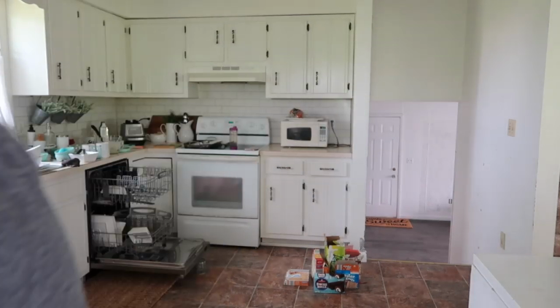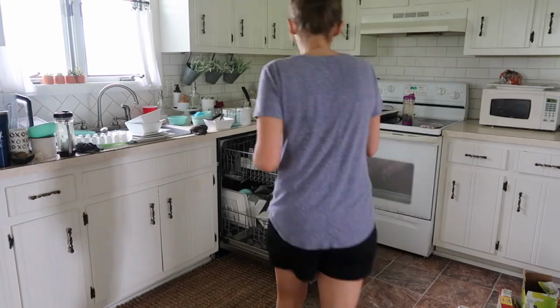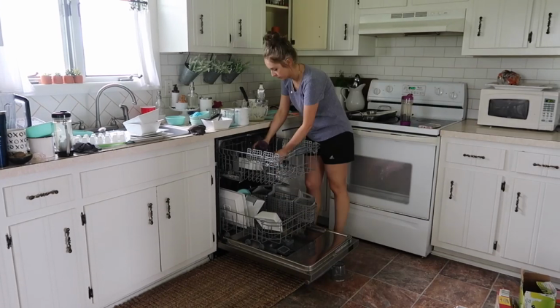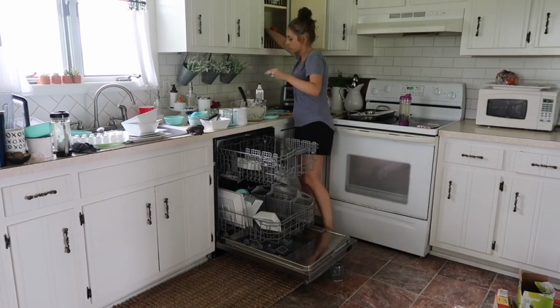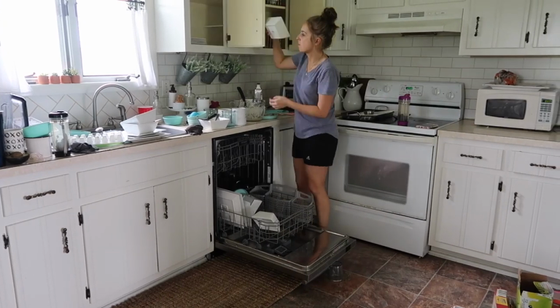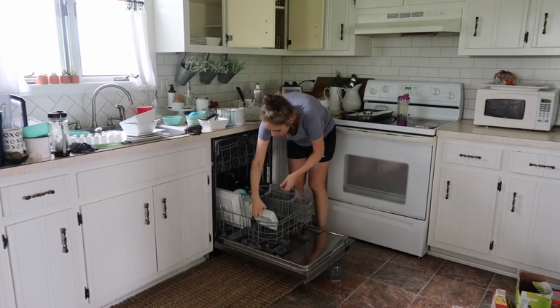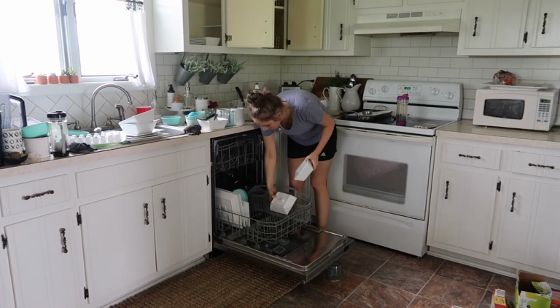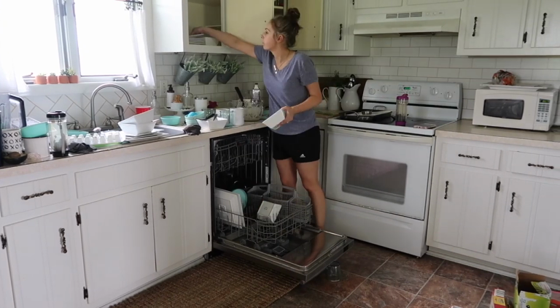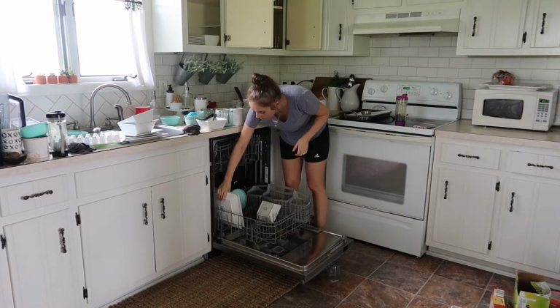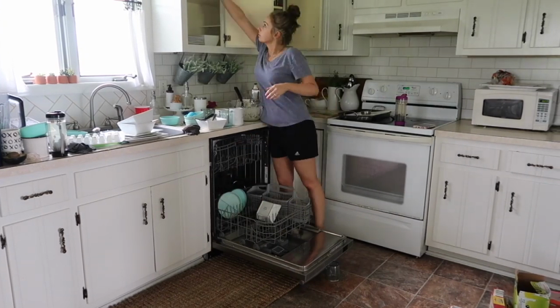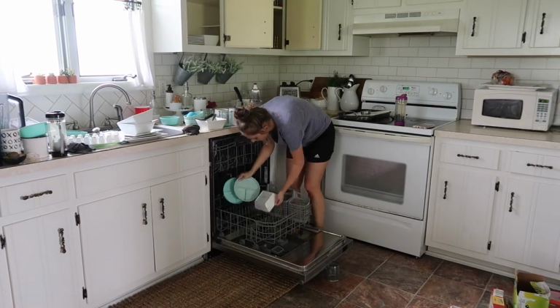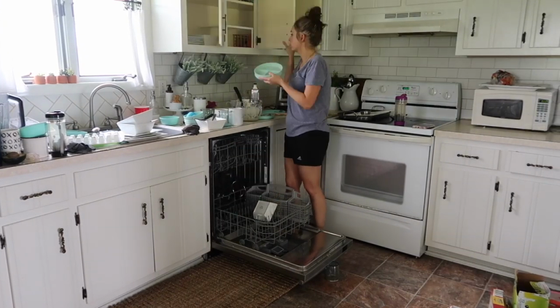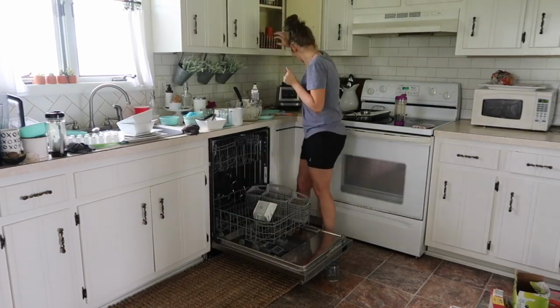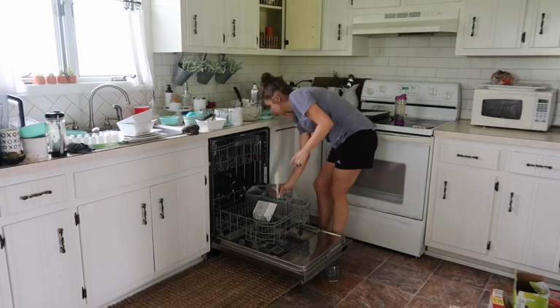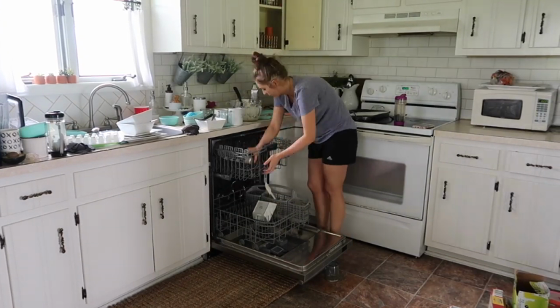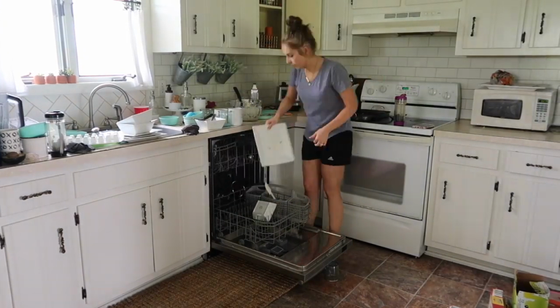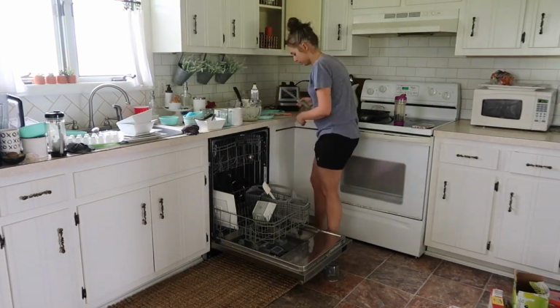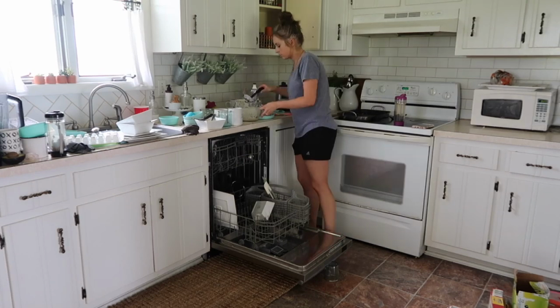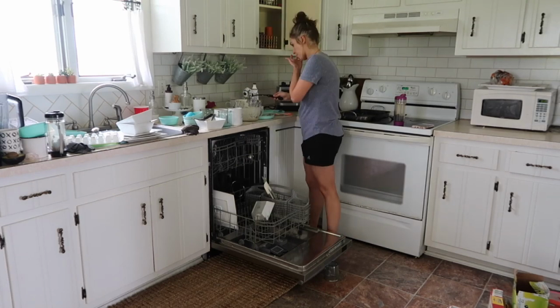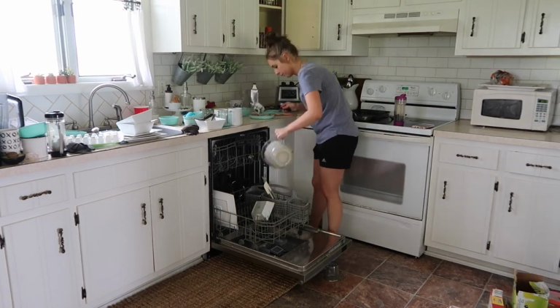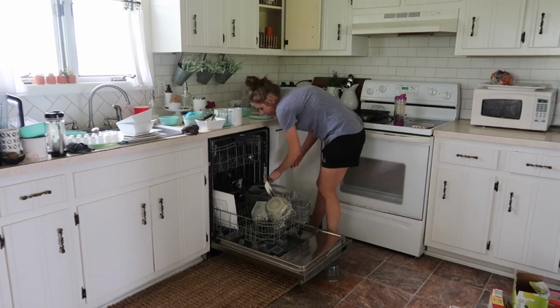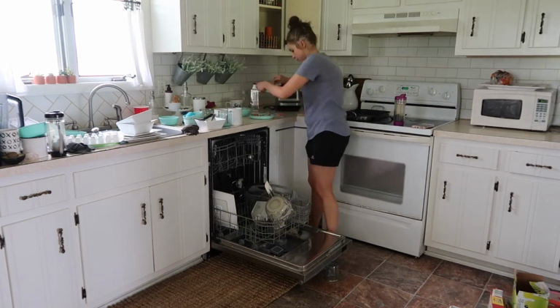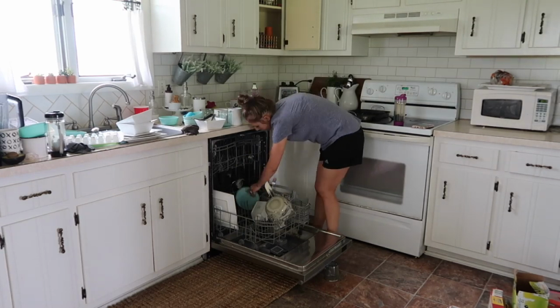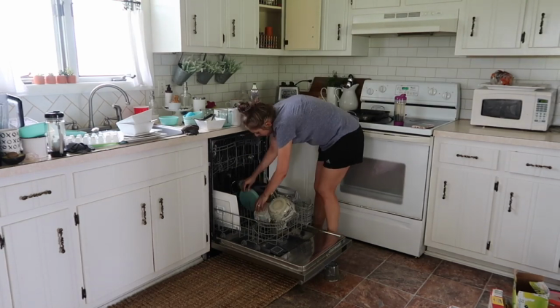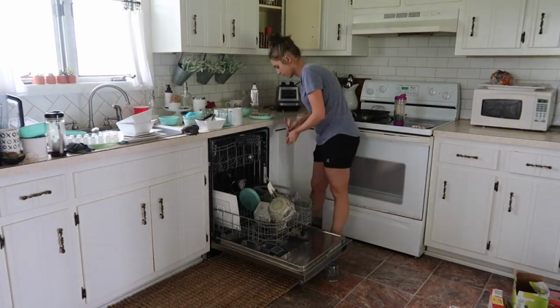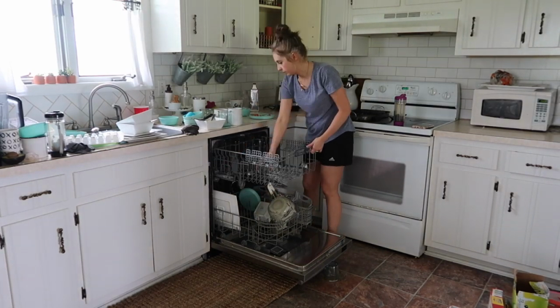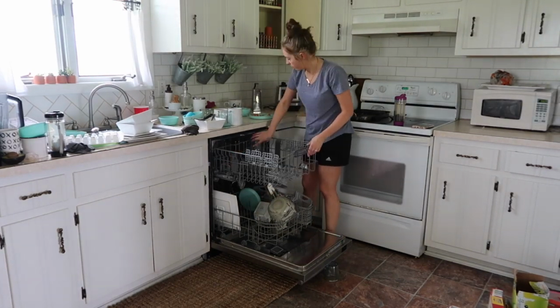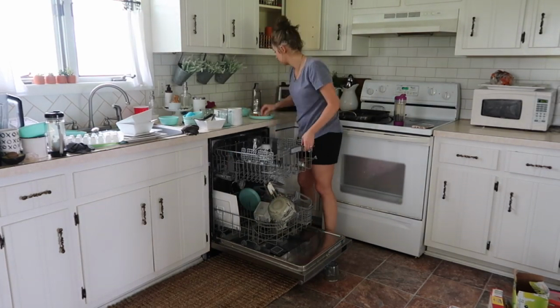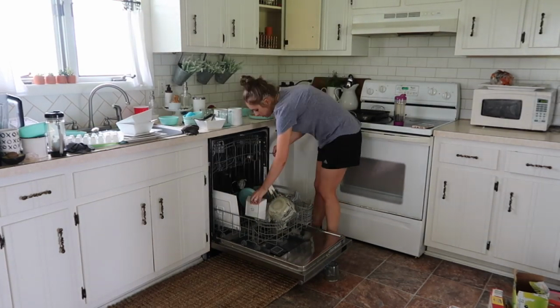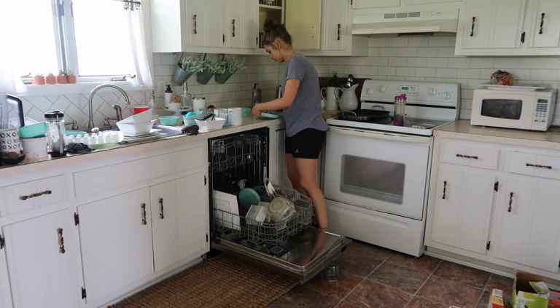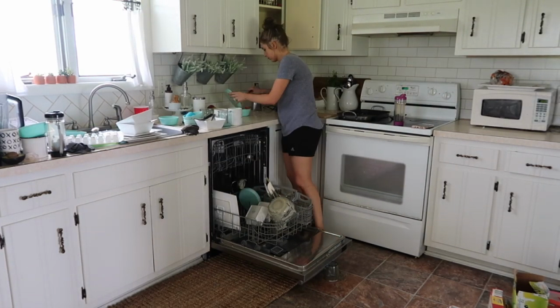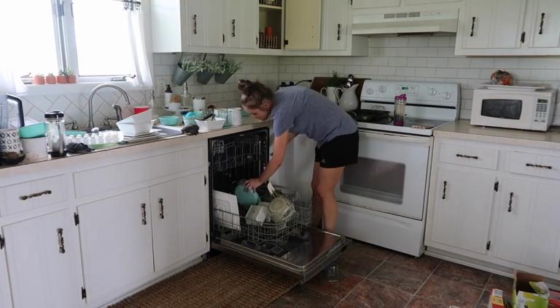My dishwasher is broken, so every time I load and unload it I have to put a cup underneath of it. I'm scared it's going to completely break — my girls have climbed on top of it way too many times.